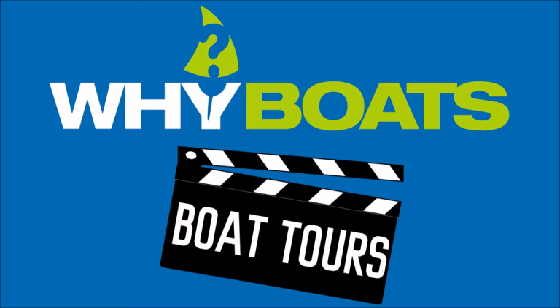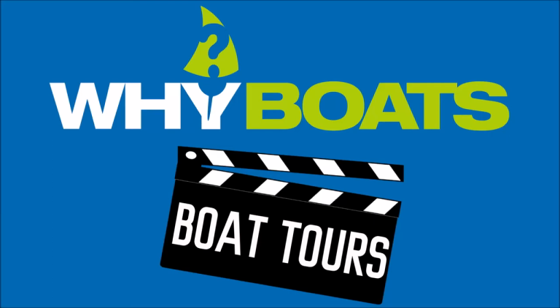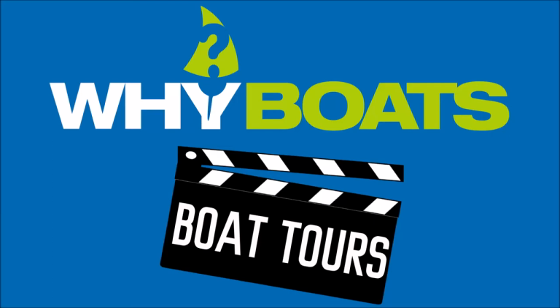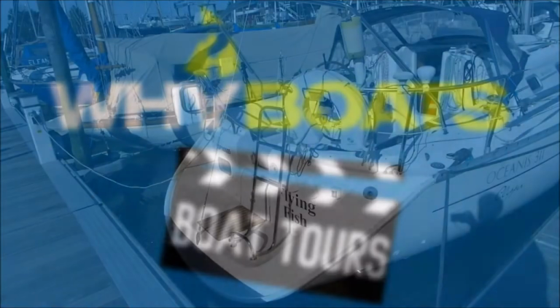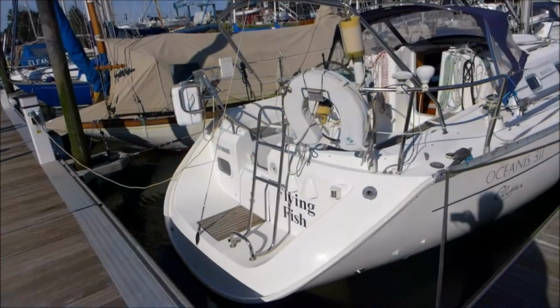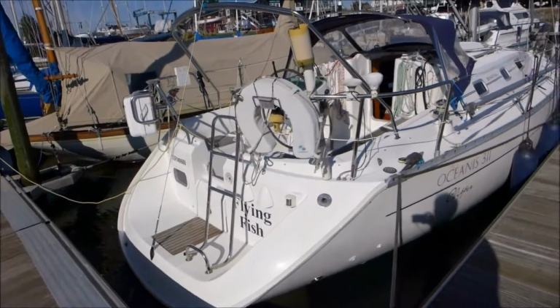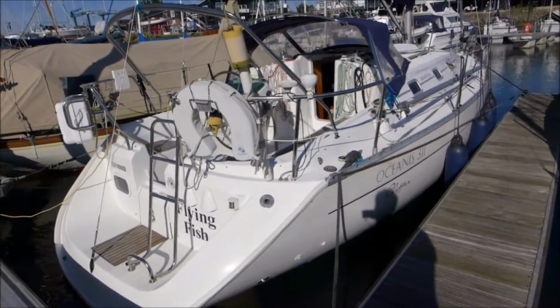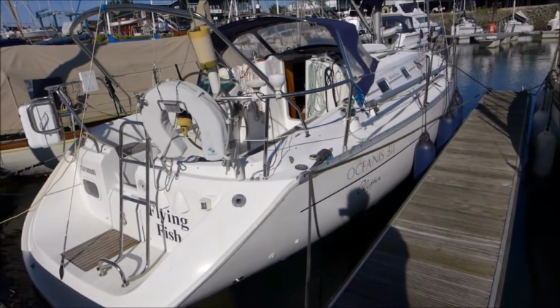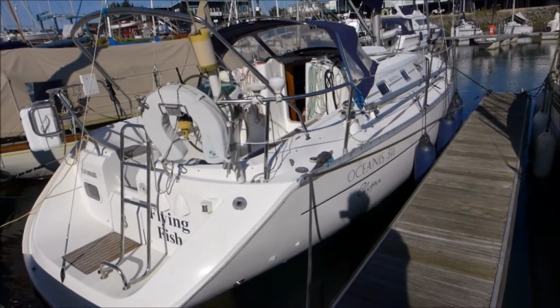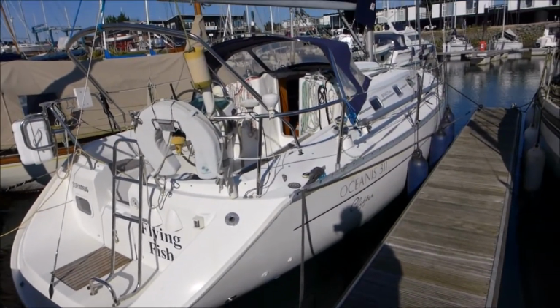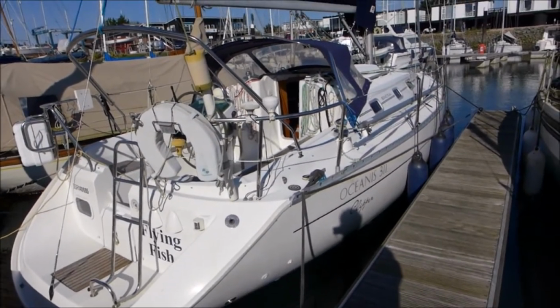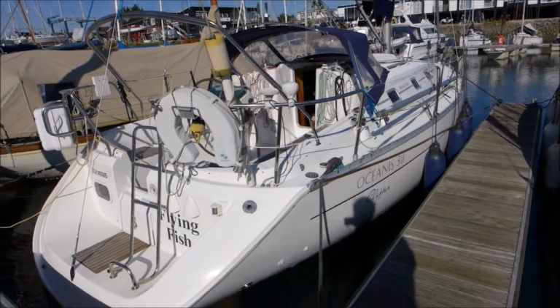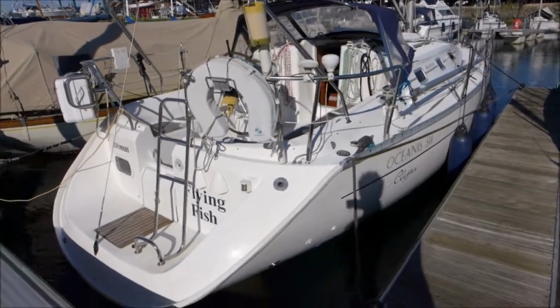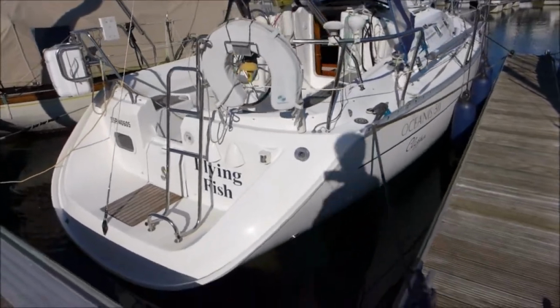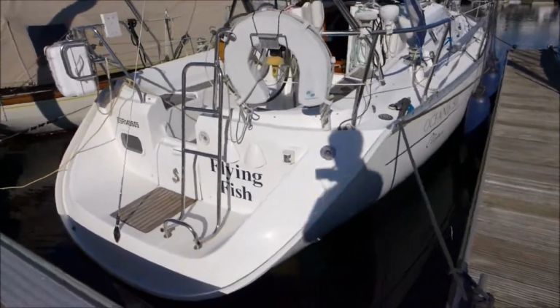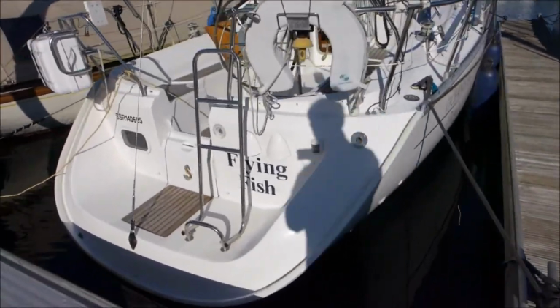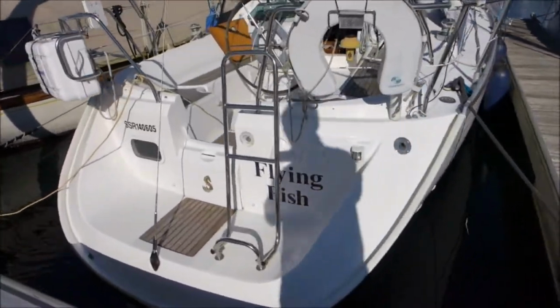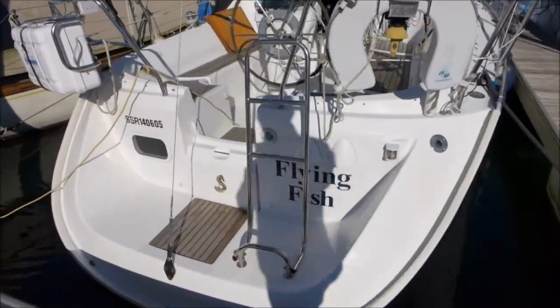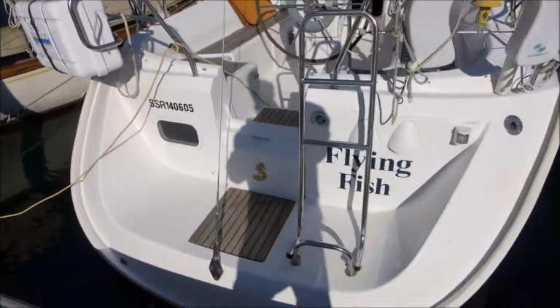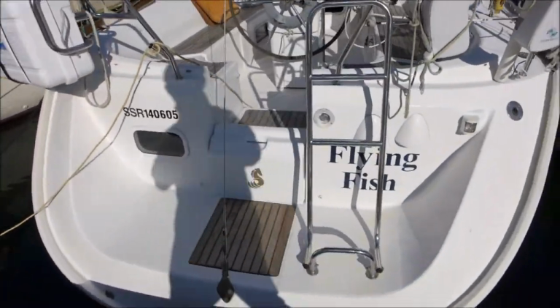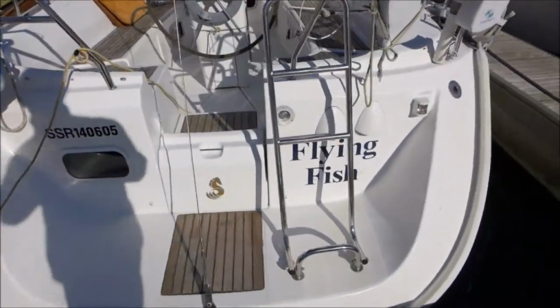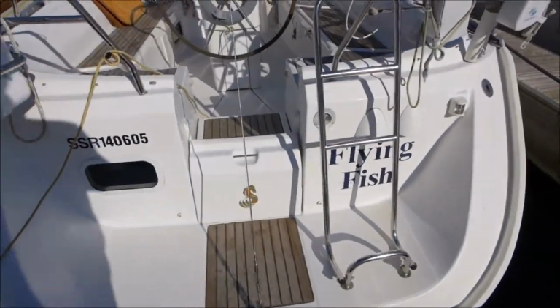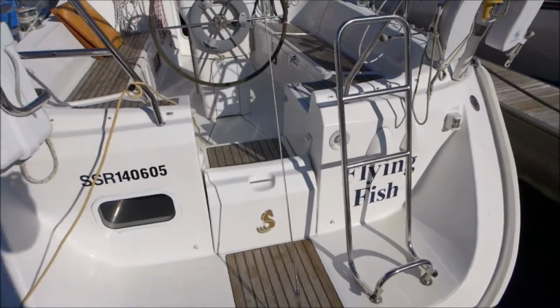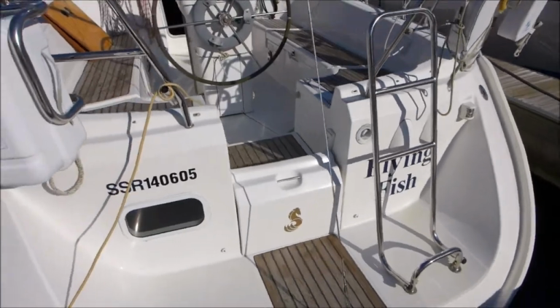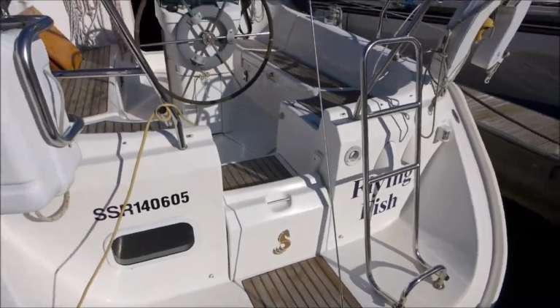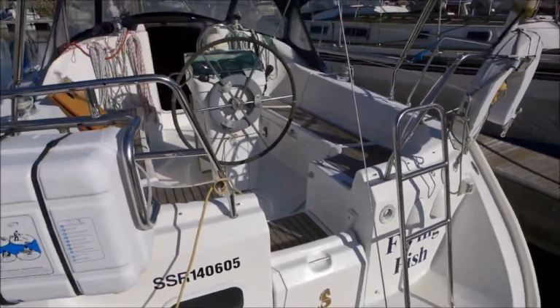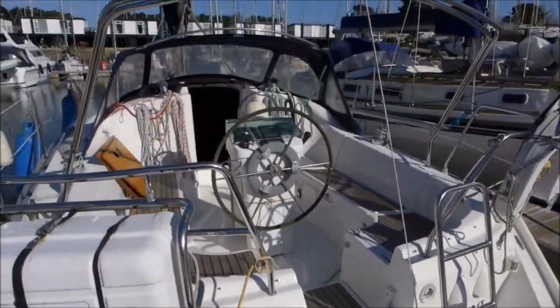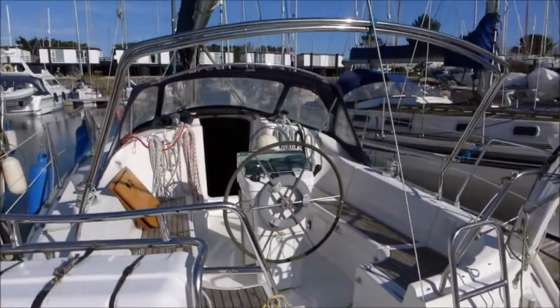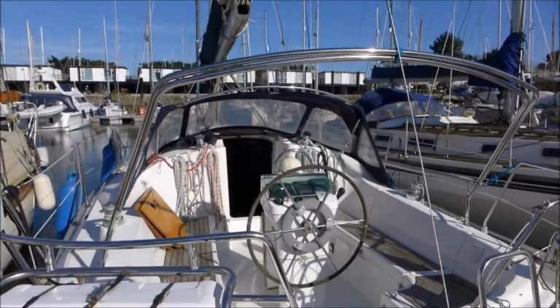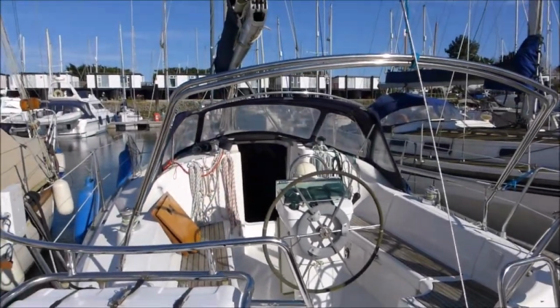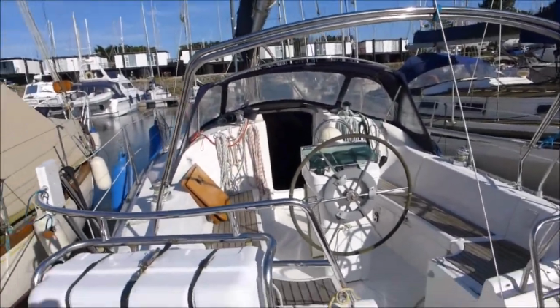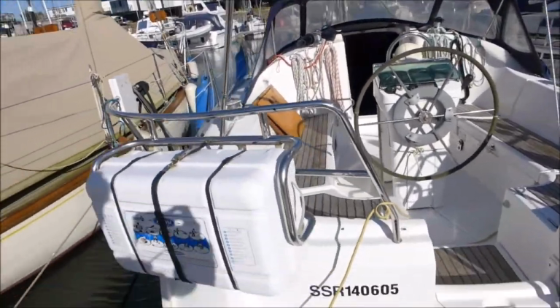Today we're looking at Flying Fish, which is a Beneteau Oceanus 311 lift keel. As you can see, there's a small sugar scoop on the back making it nice and easy to get on and off at the marina or when you are out swimming in the sea.